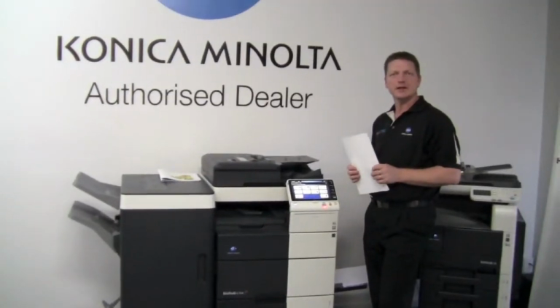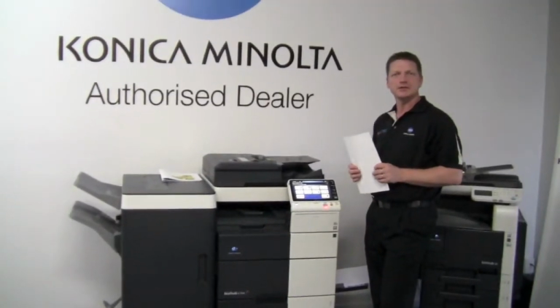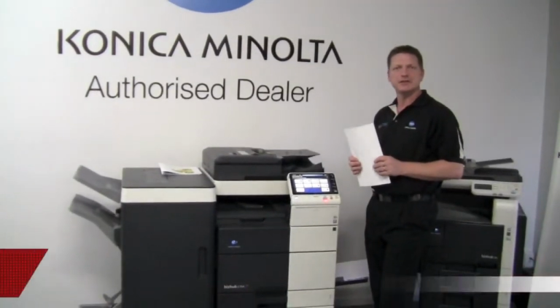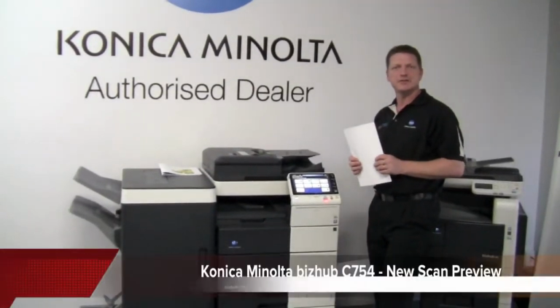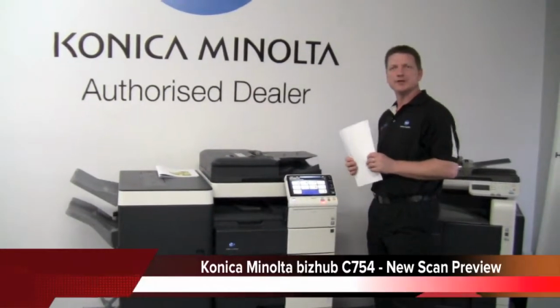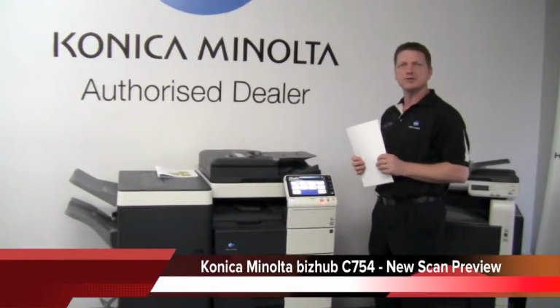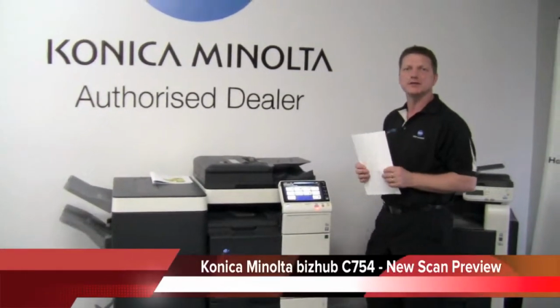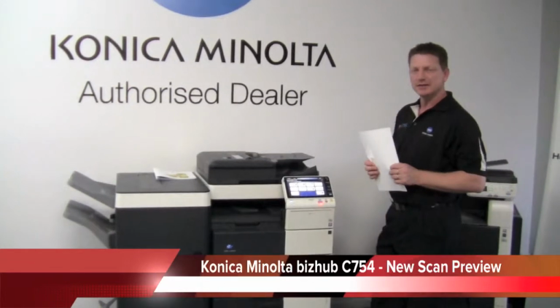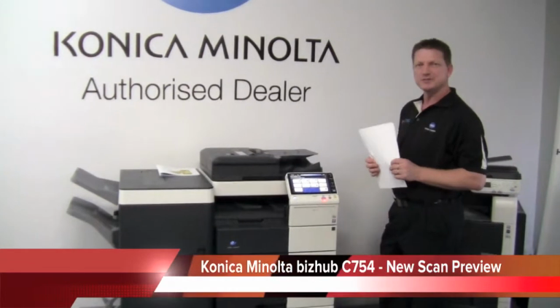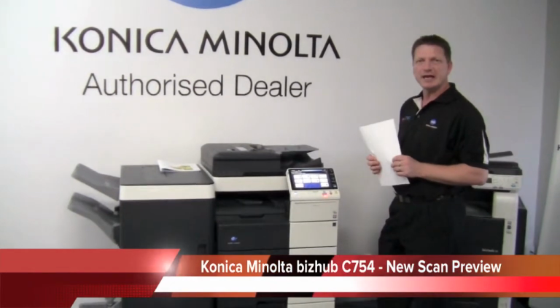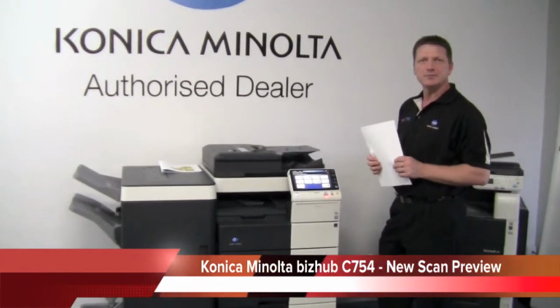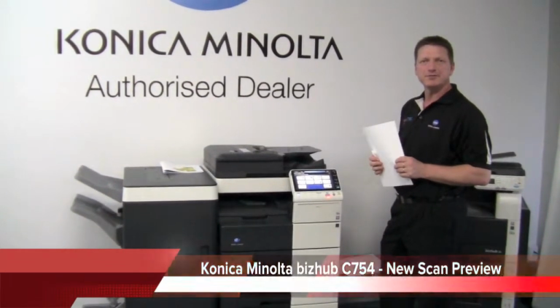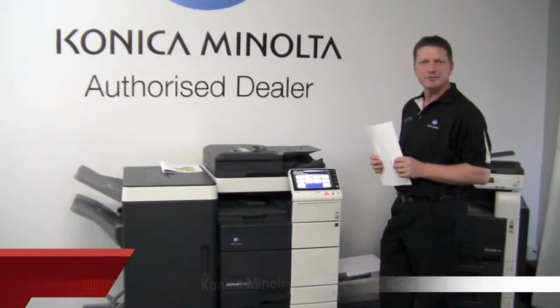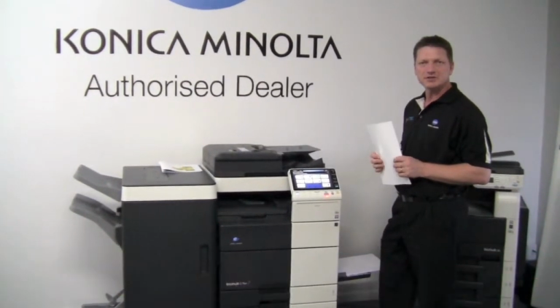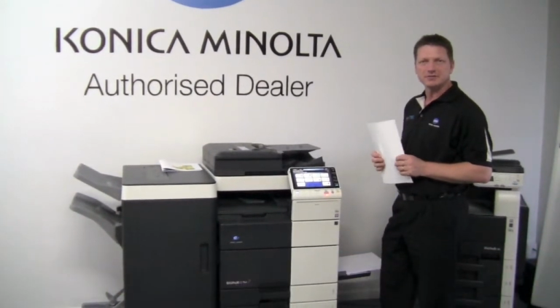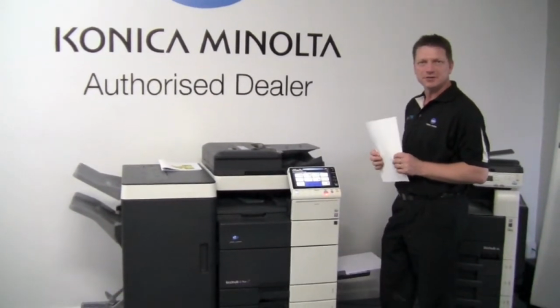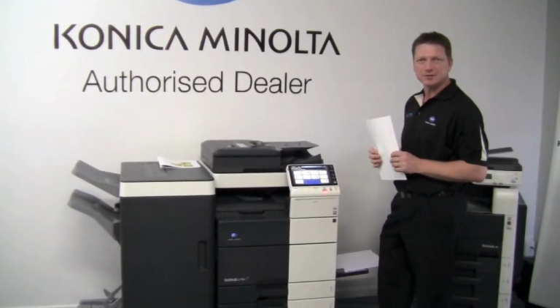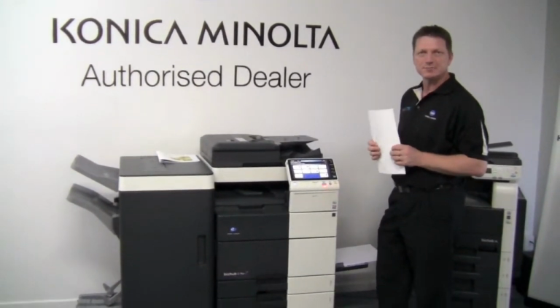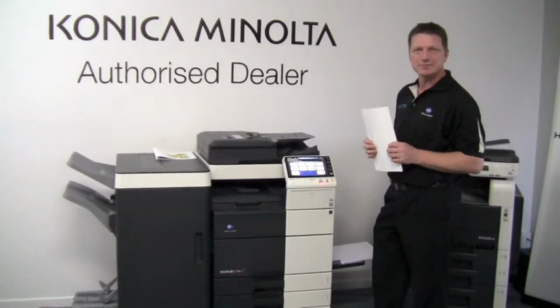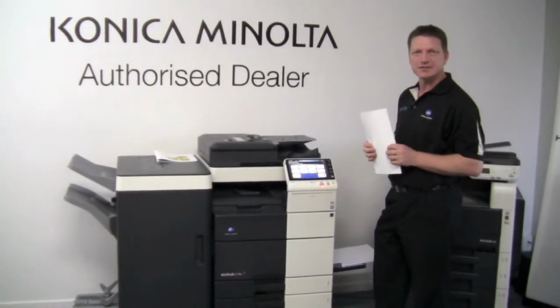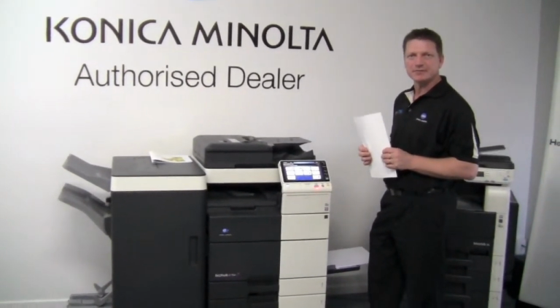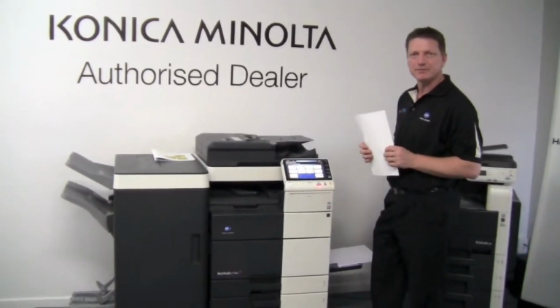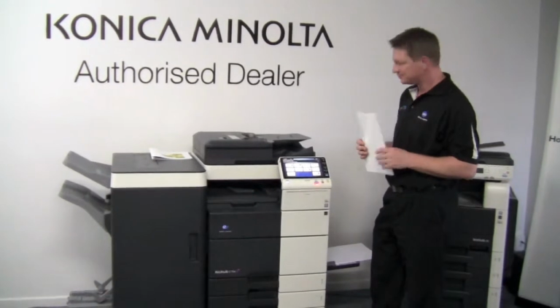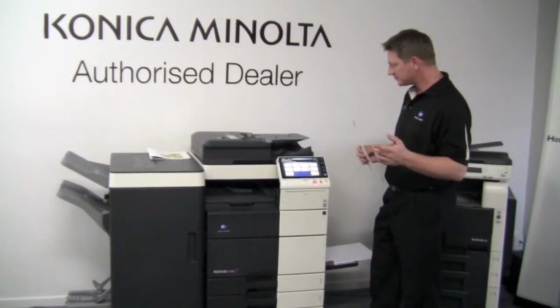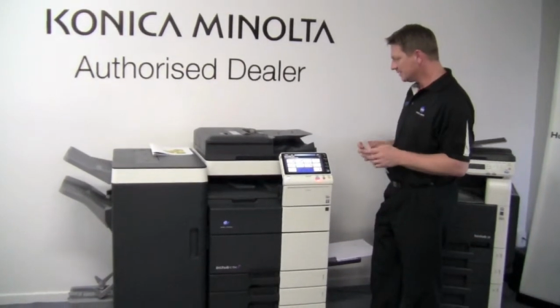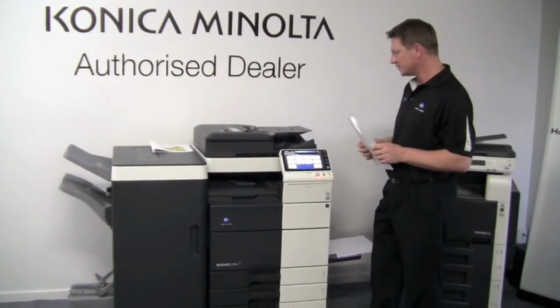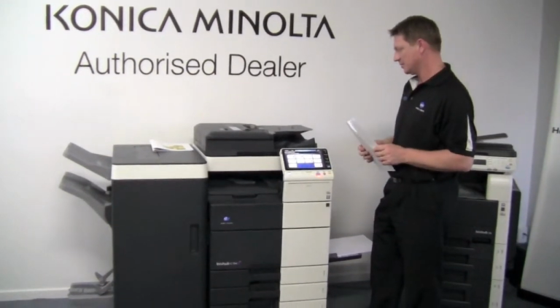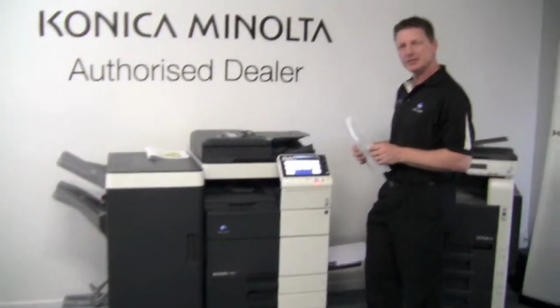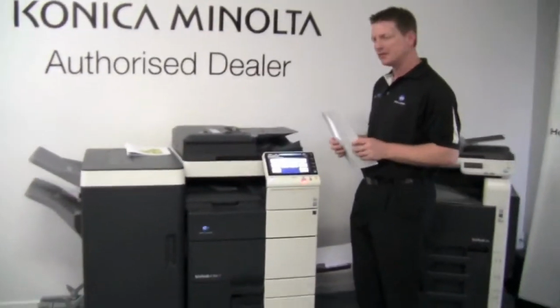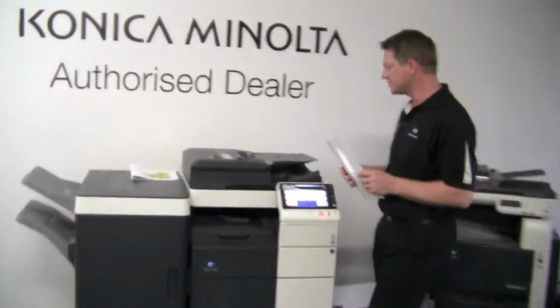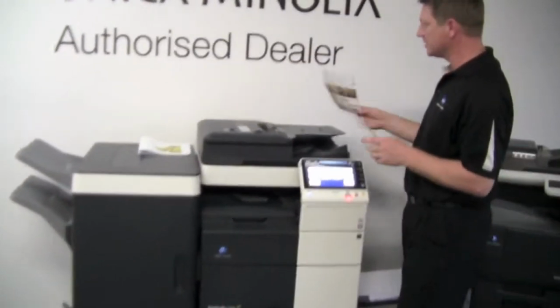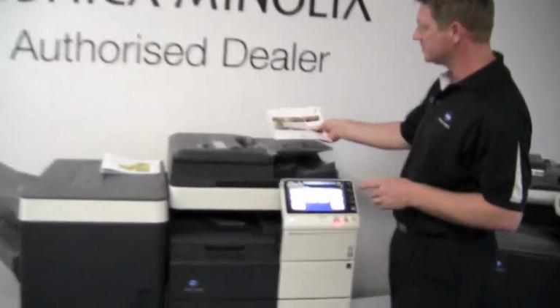Hey guys, today we're going to have a look at the new scan preview function on the Konica Minolta Bizhub C754. So if you come a bit closer, I'm going to show that to you.